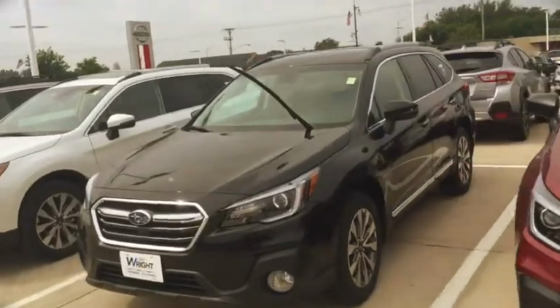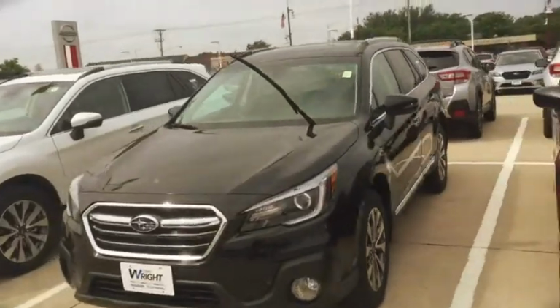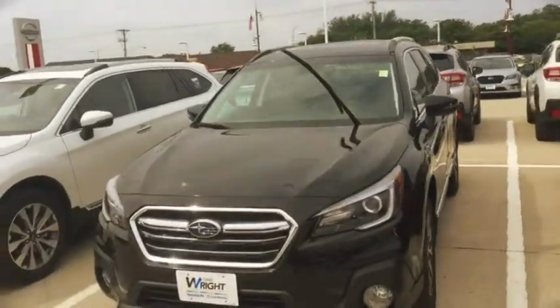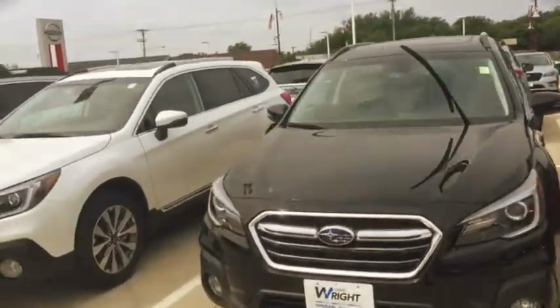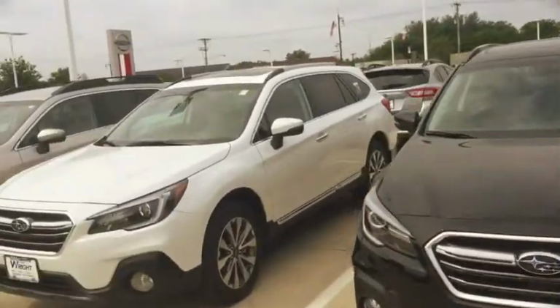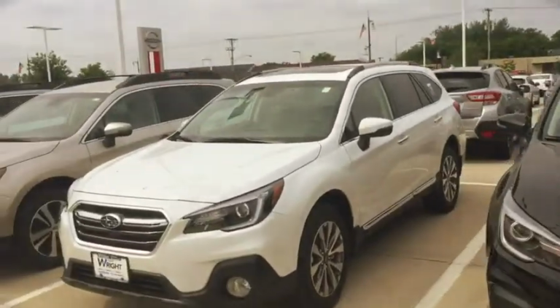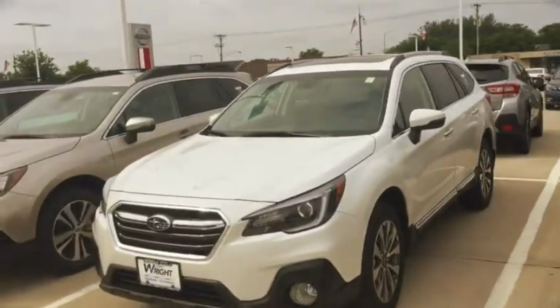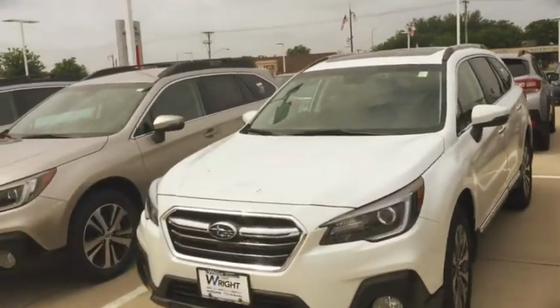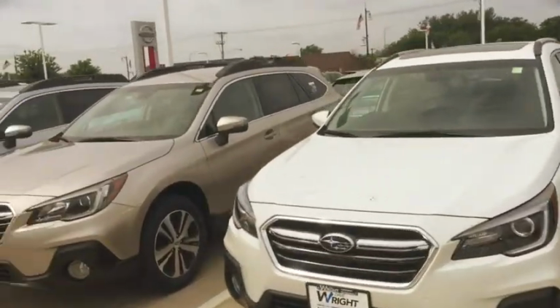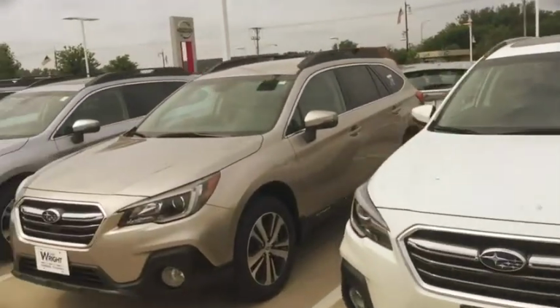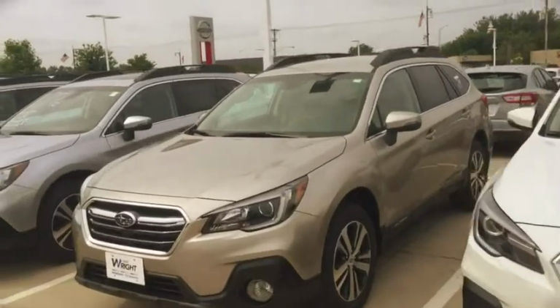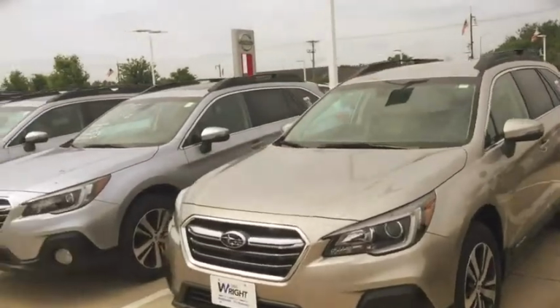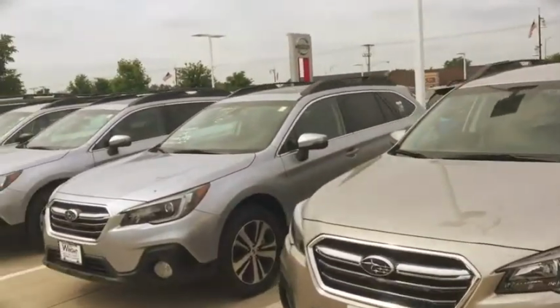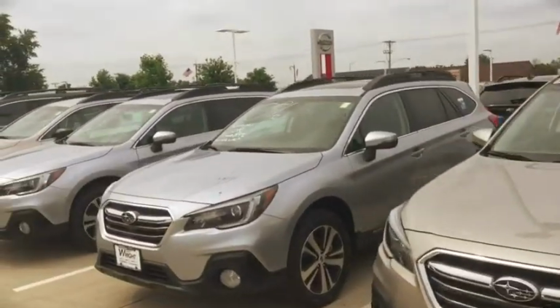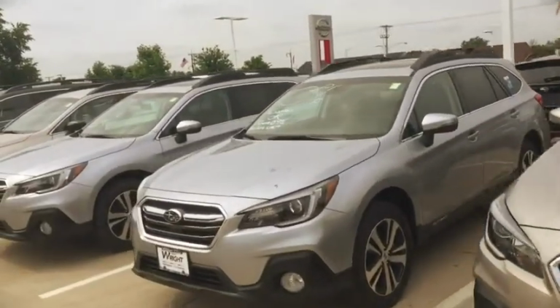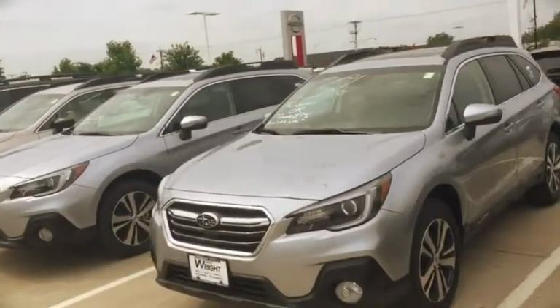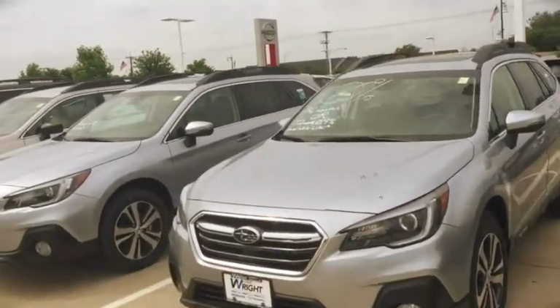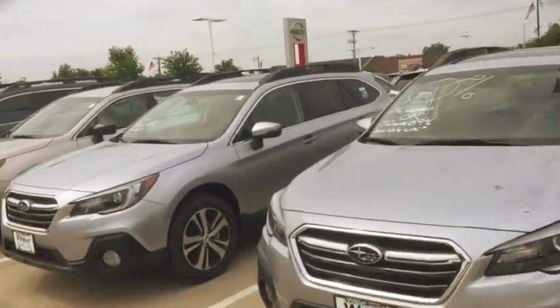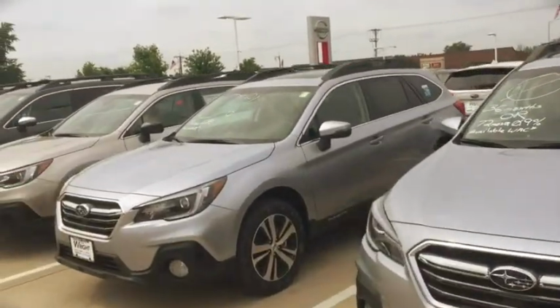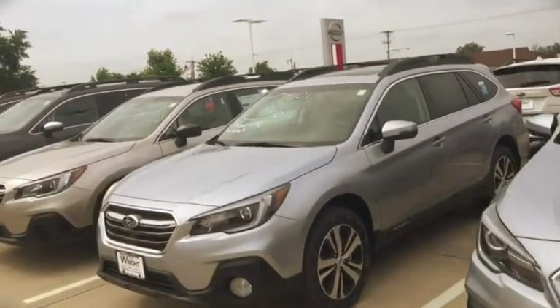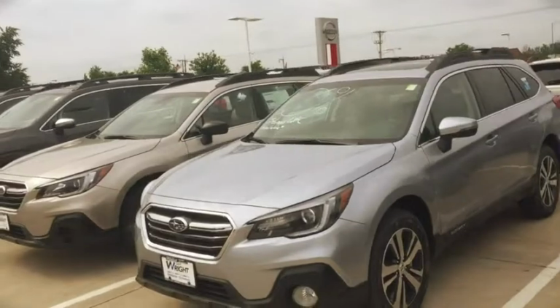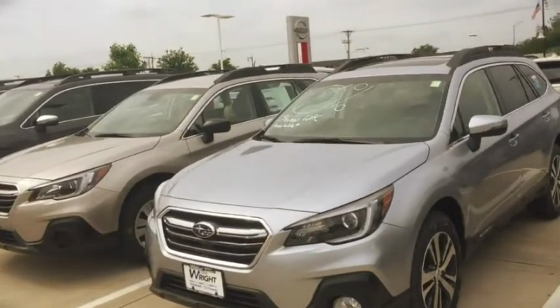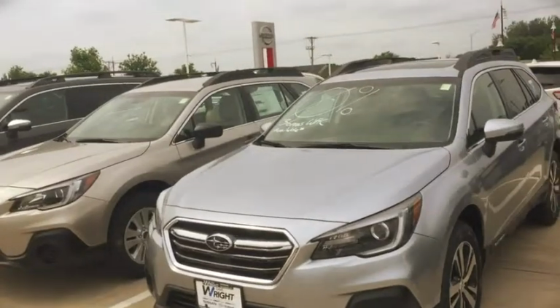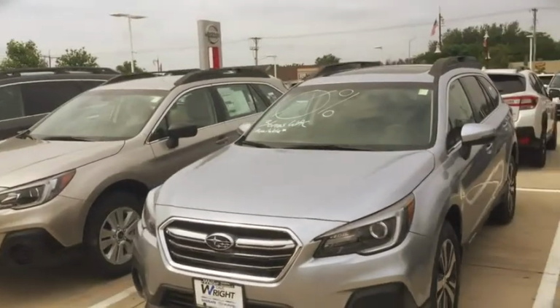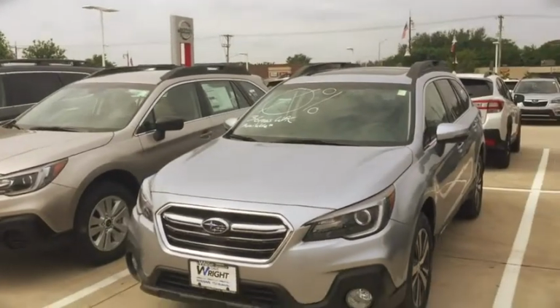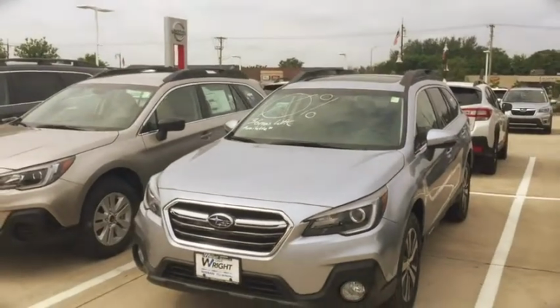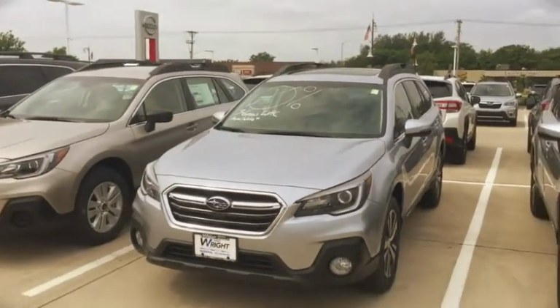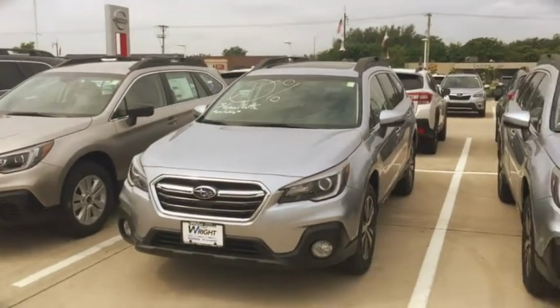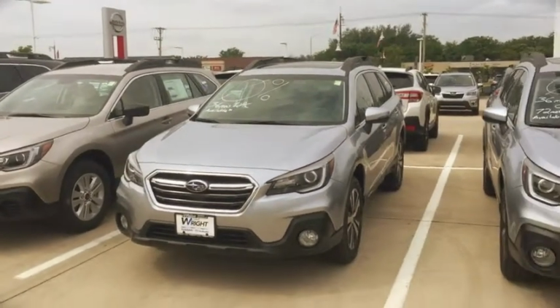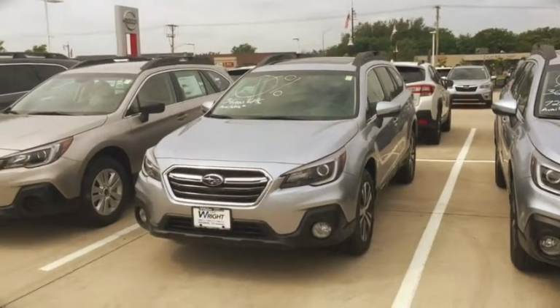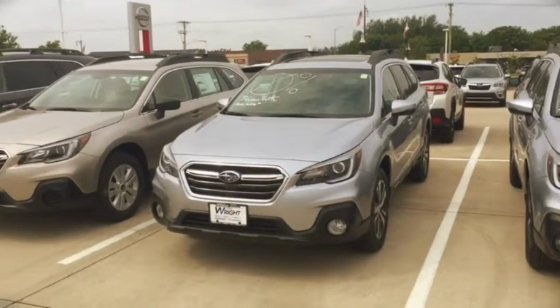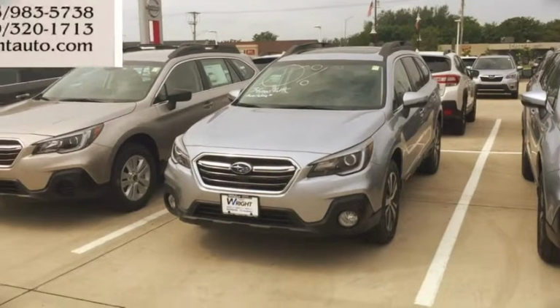Here's a limited in the crystal black silica, here's the limited in the pearl white, here is another tungsten, and then I have ice silver metallic which is a really nice color to consider. Give me a call at 319-393-0640. This is Kevin Carter — thanks Dick, bye-bye!